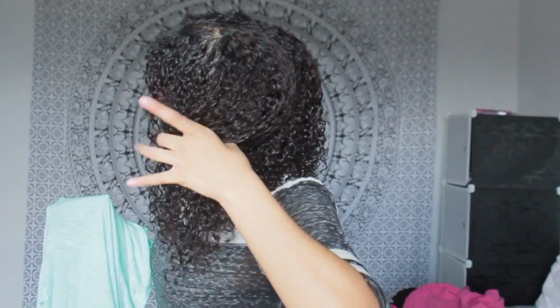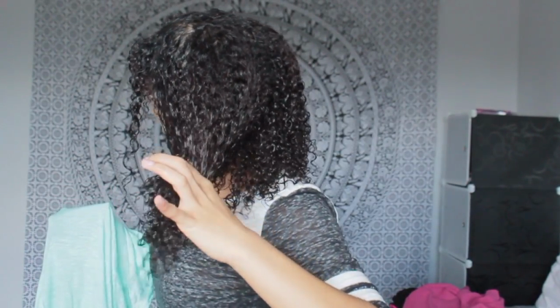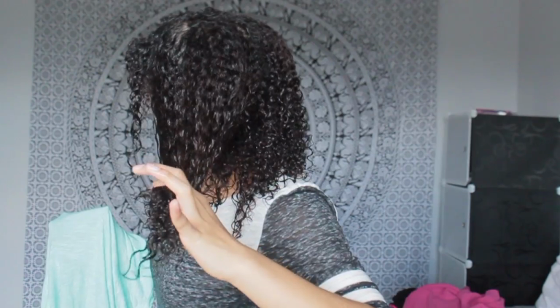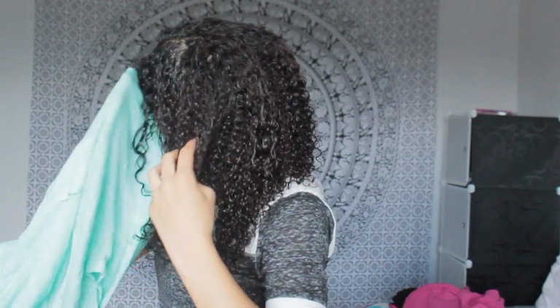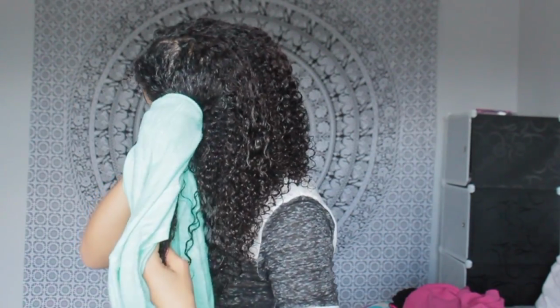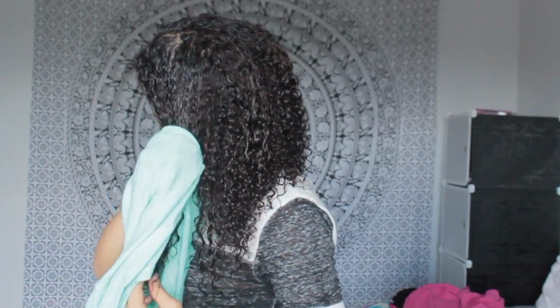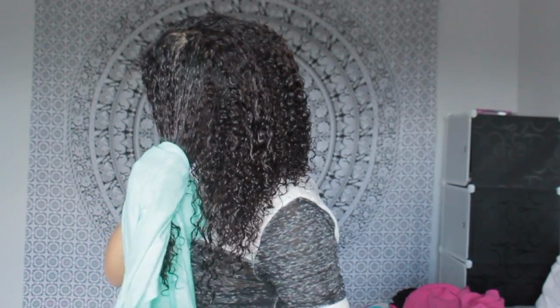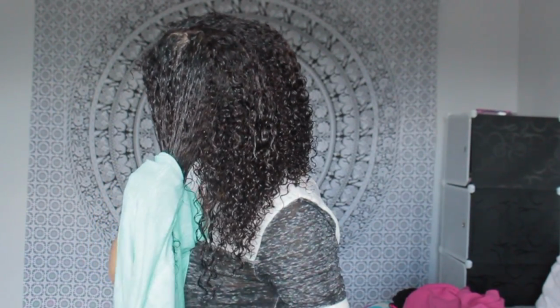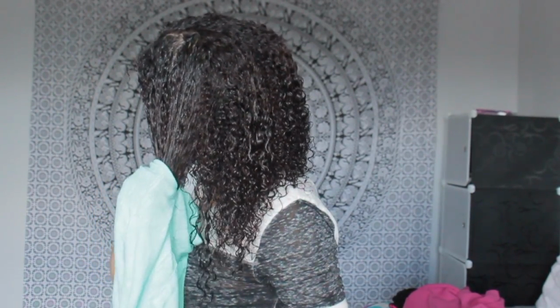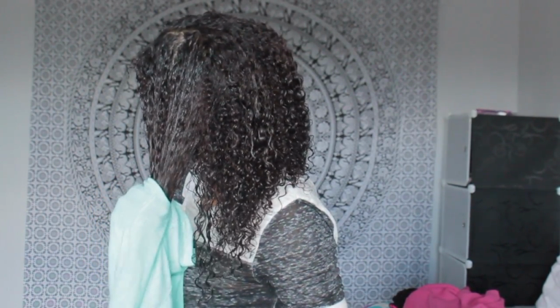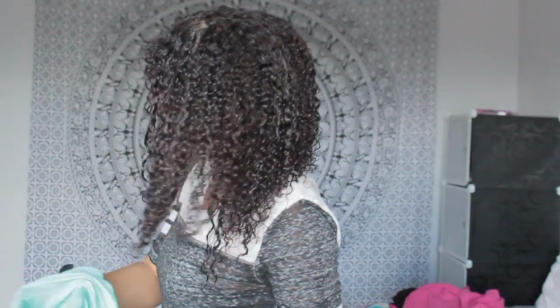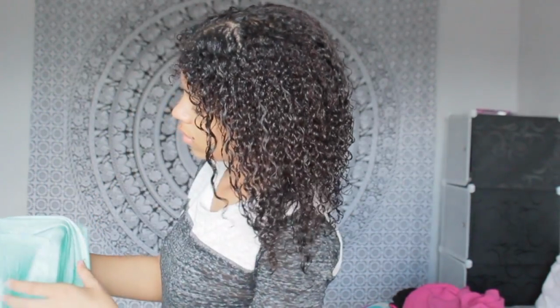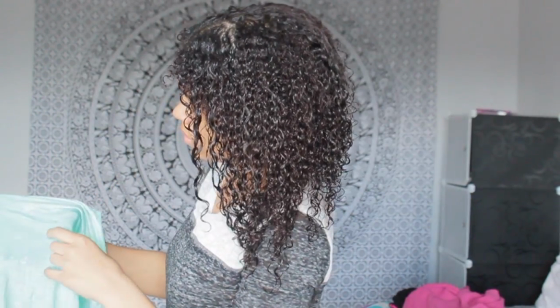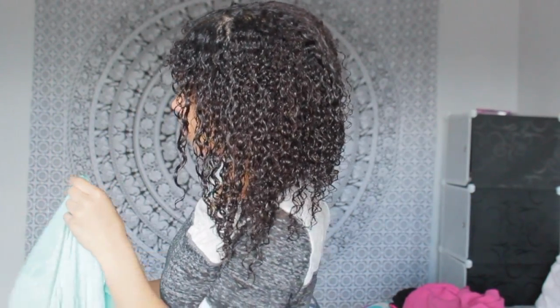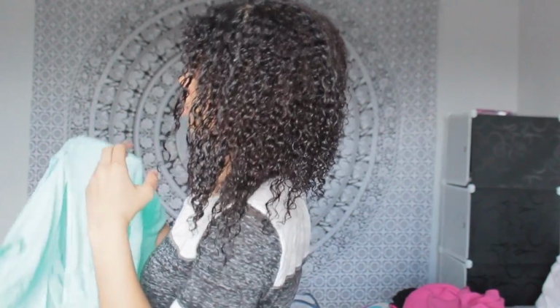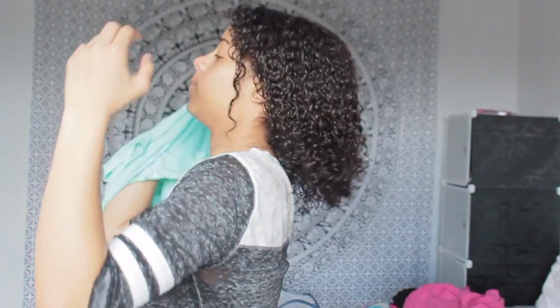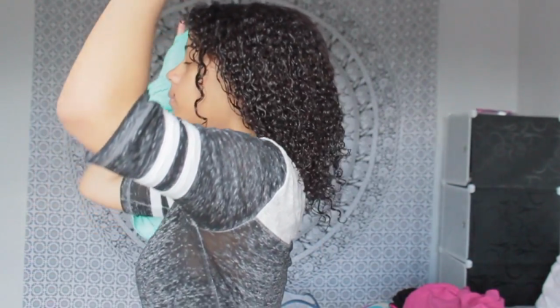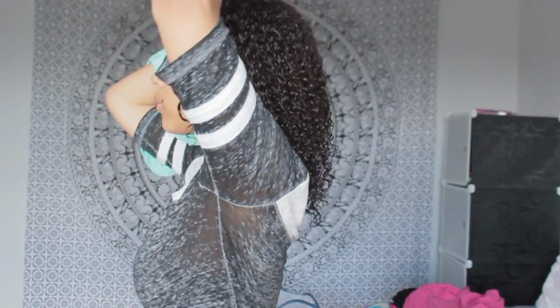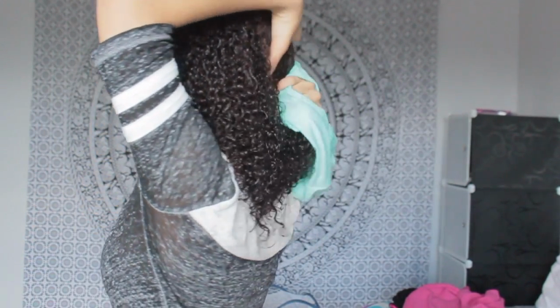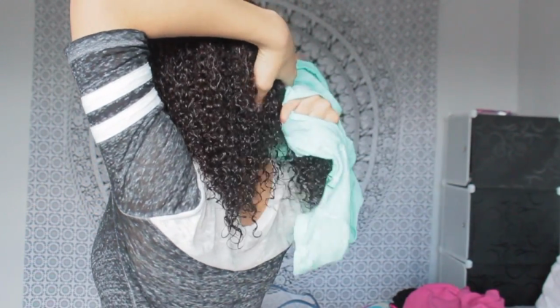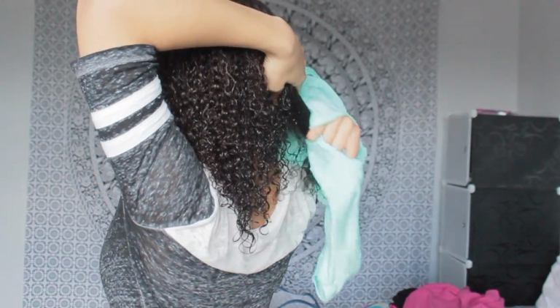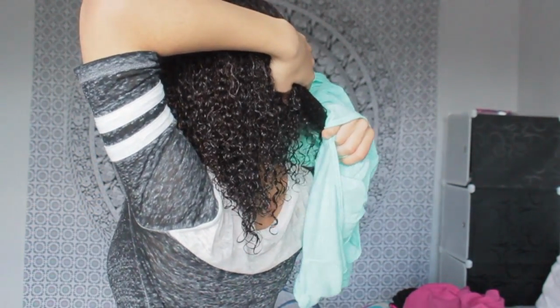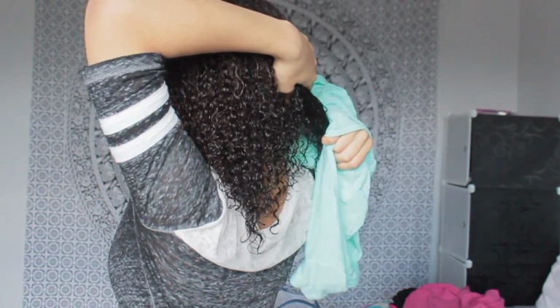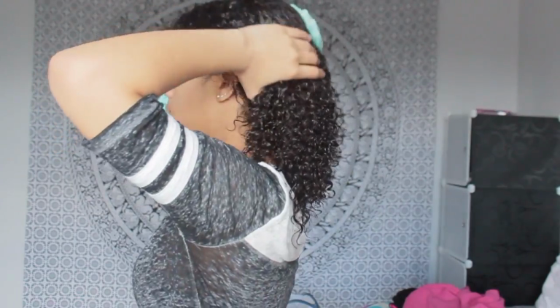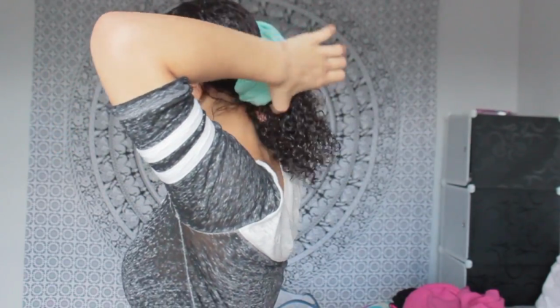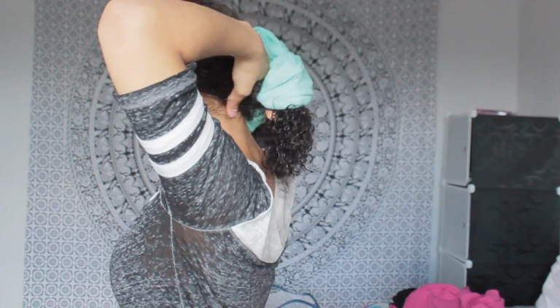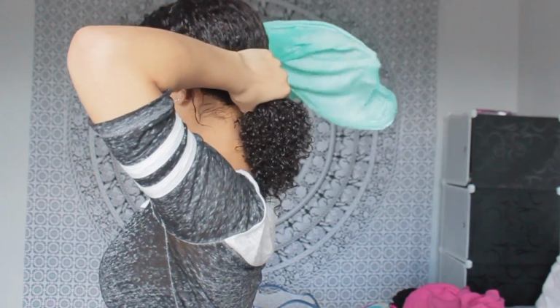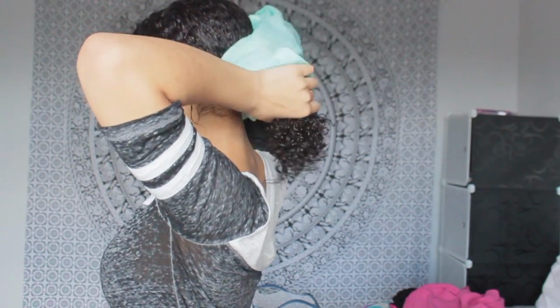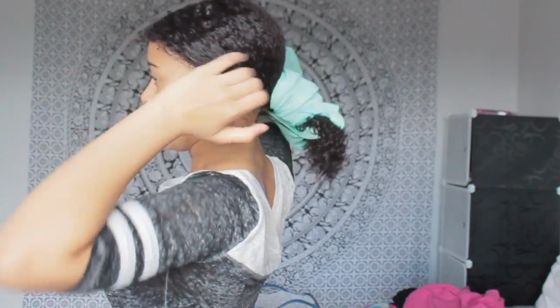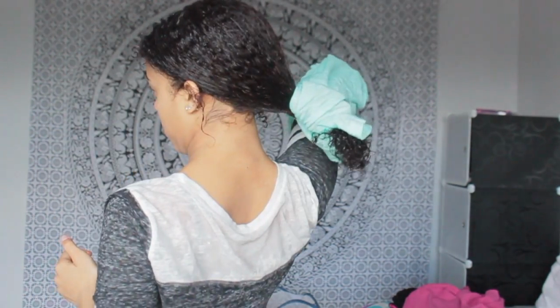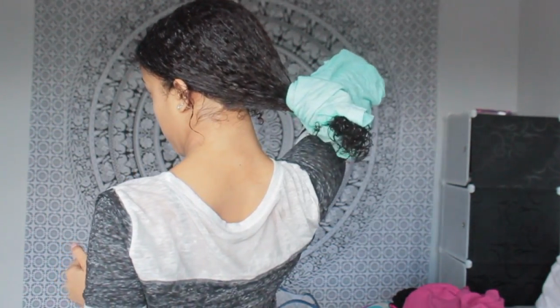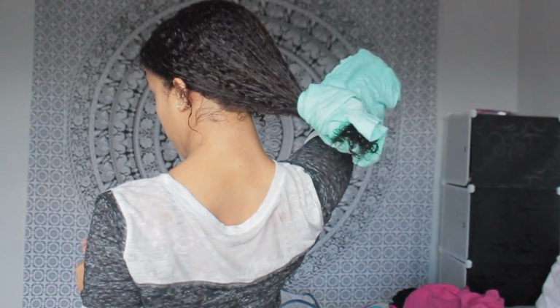So after my shower, after I am done detangling my hair with the conditioner still in my hair, I stay under the shower head for only like three seconds because I like to leave a little bit of that conditioner in my hair.